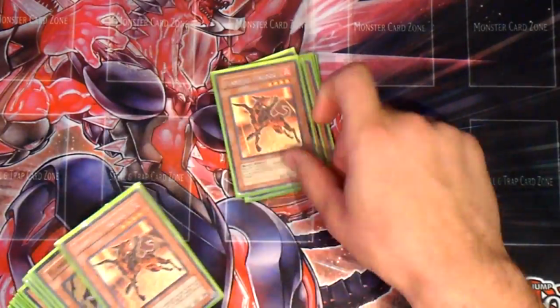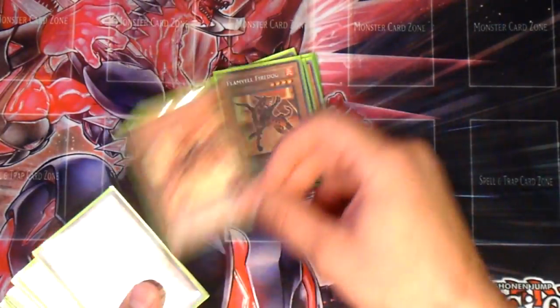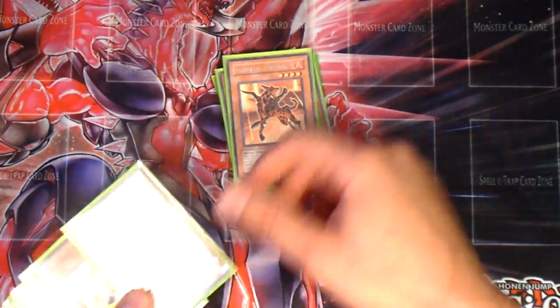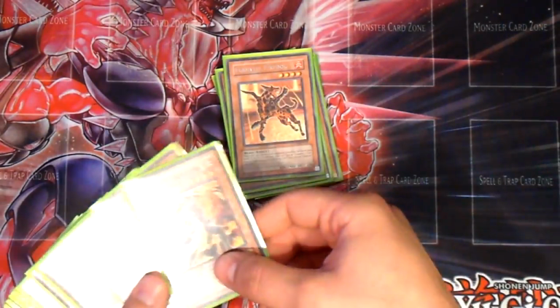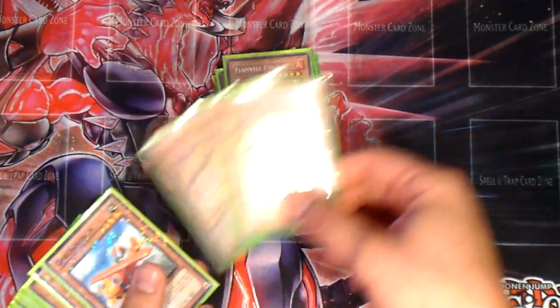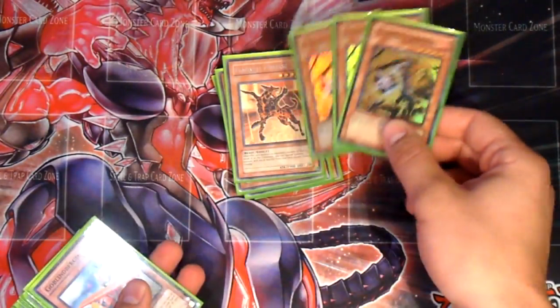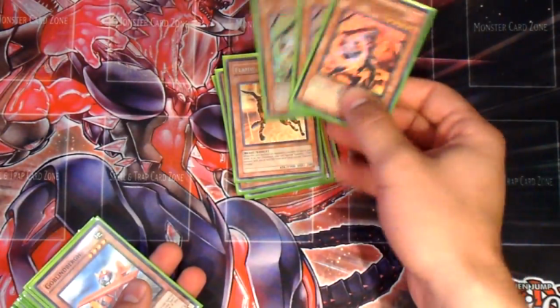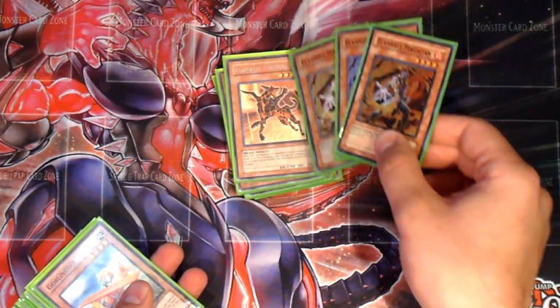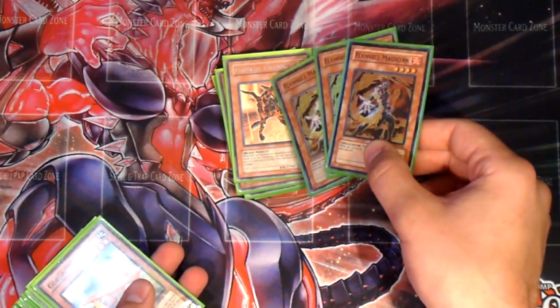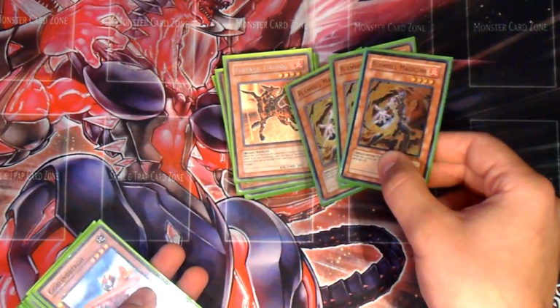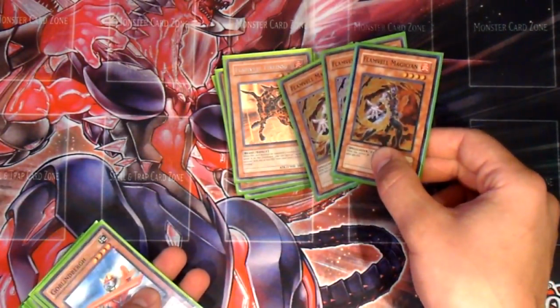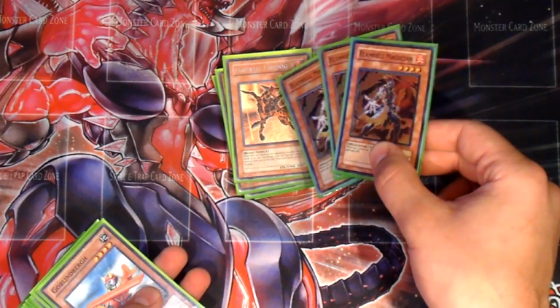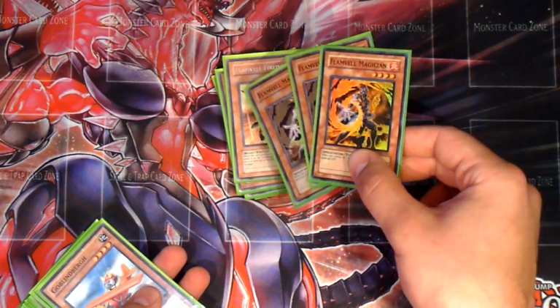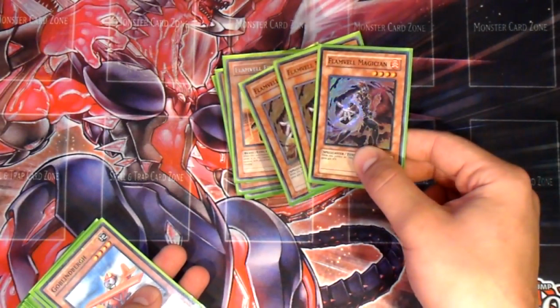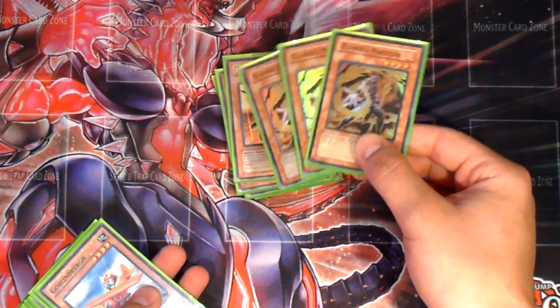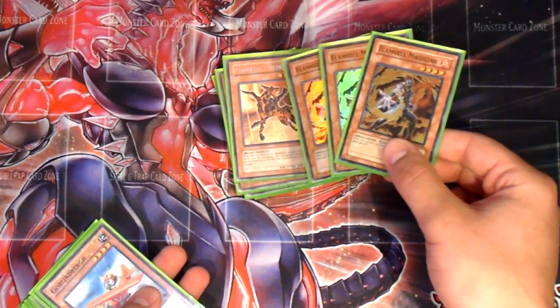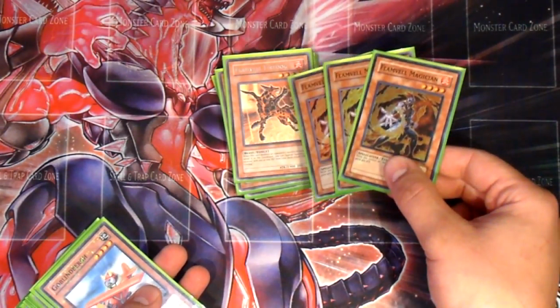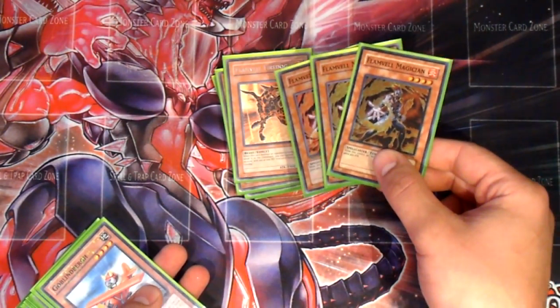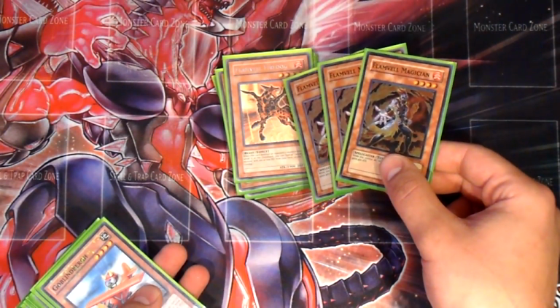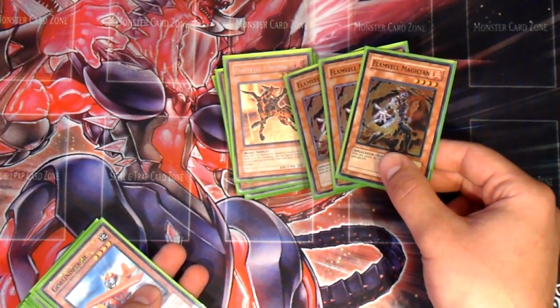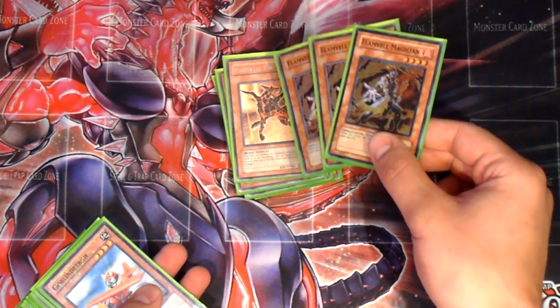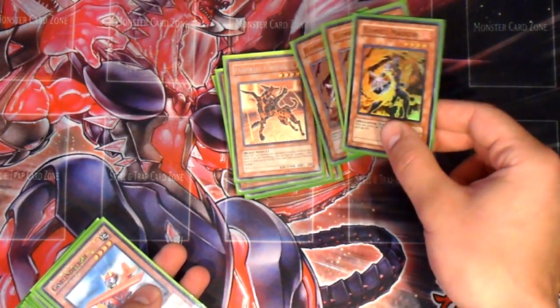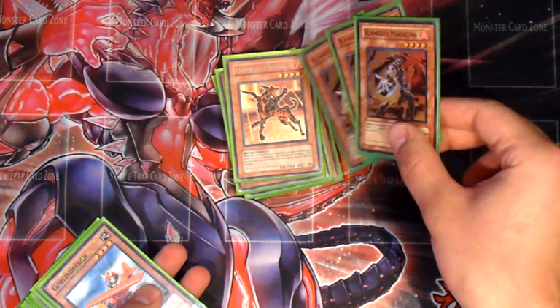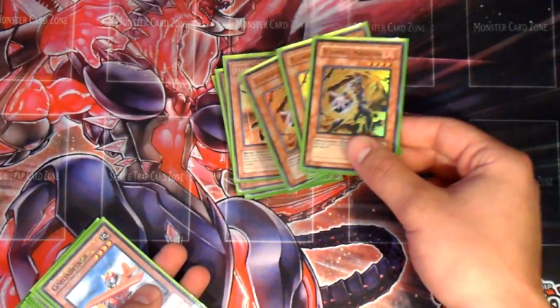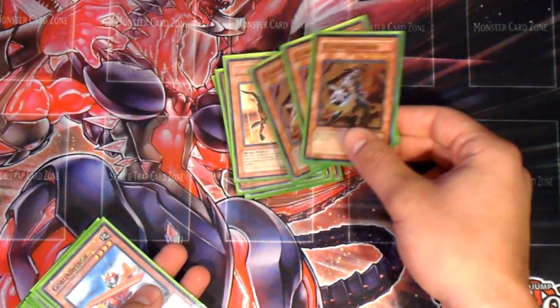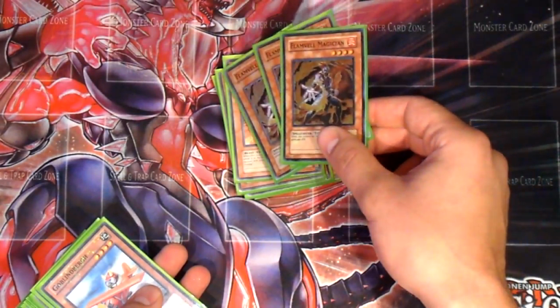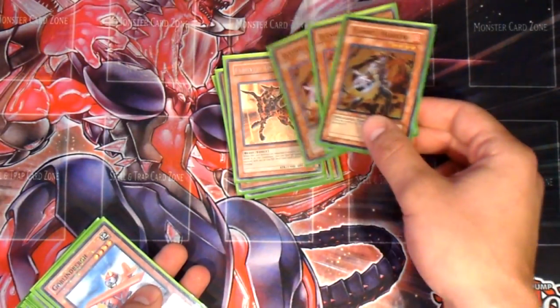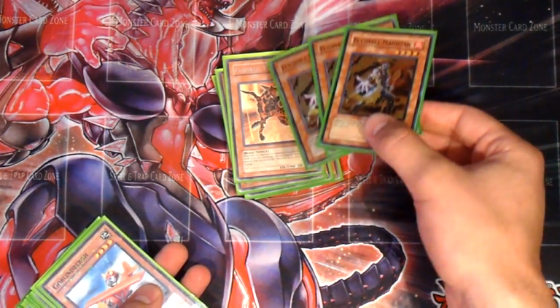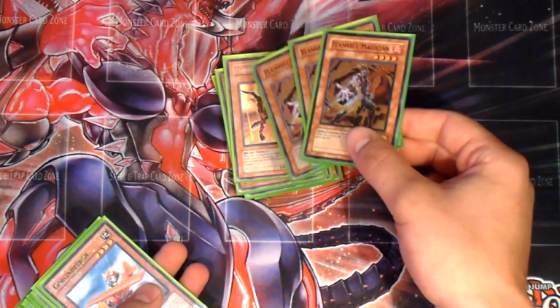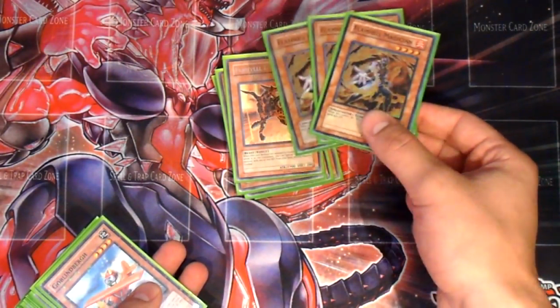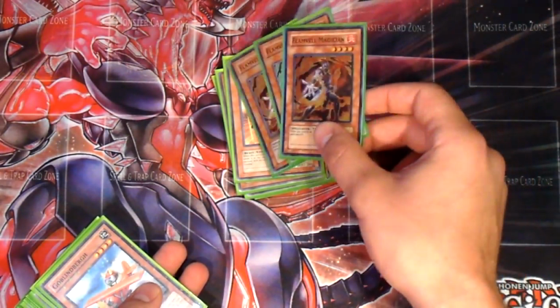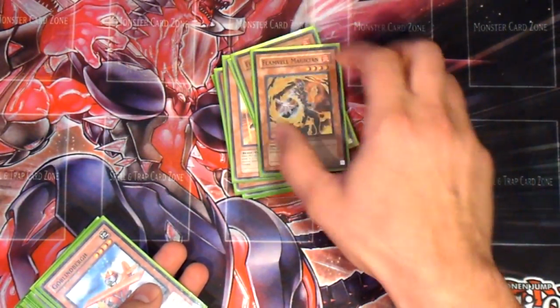3 Flamvell Fire Dog with 3 Flamvell Magician. If your attack goes through, you can destroy their monster, get Flamvell Magician in Main Phase 2, synchro for a Stardust Dragon, get the Assault Mode activated and just kind of go off on him. Or you can synchro for something else or exceed.